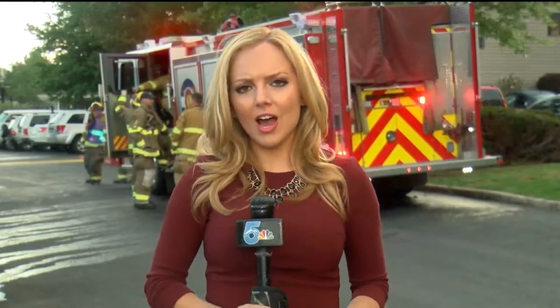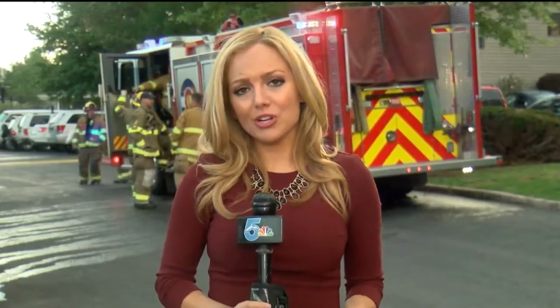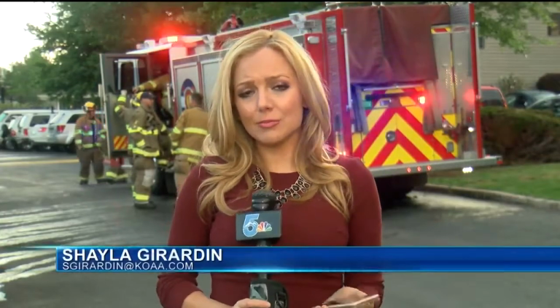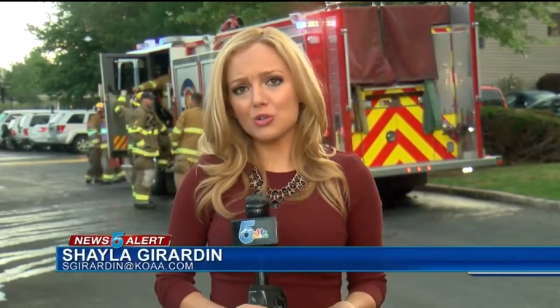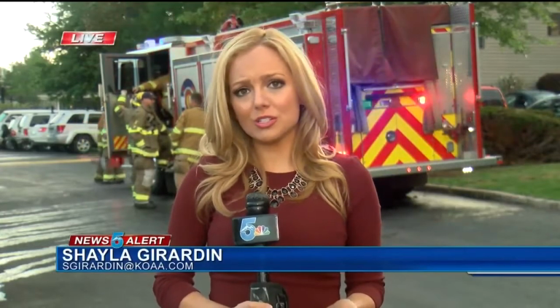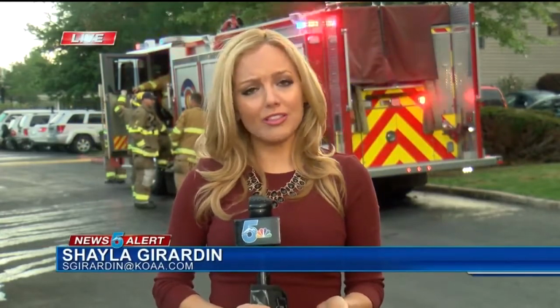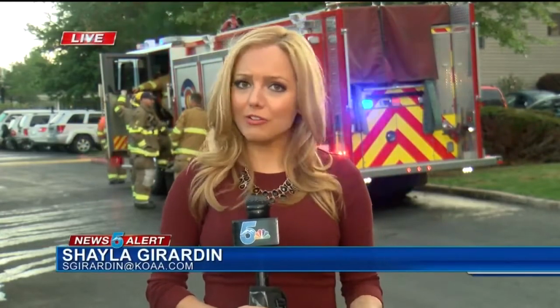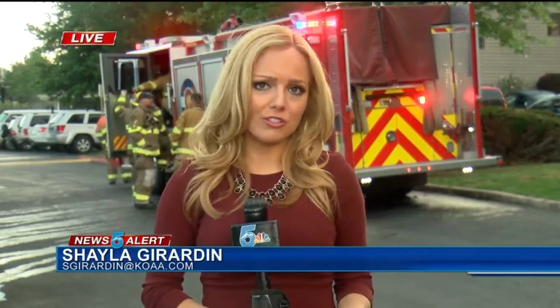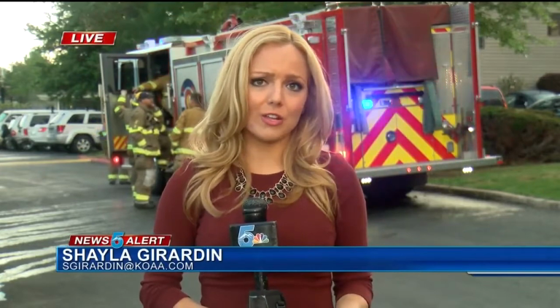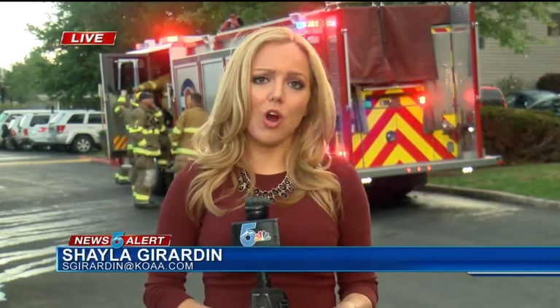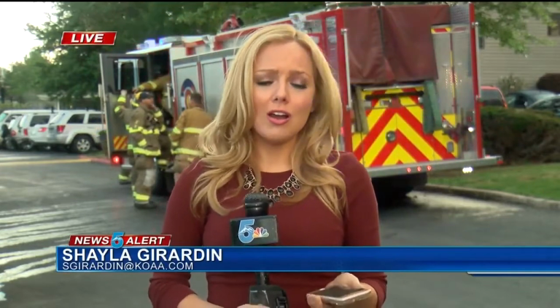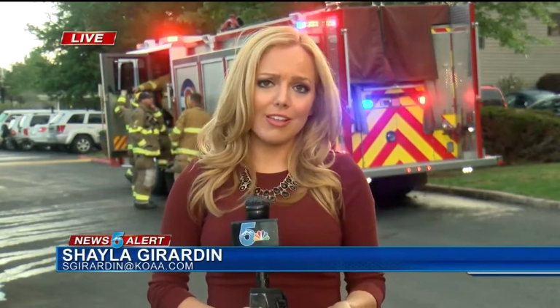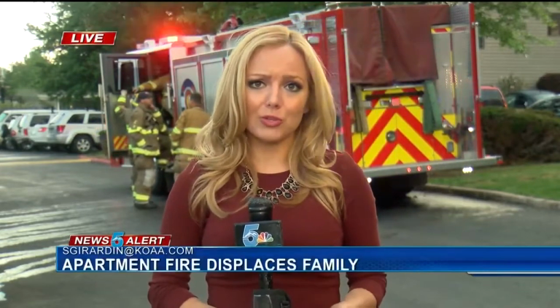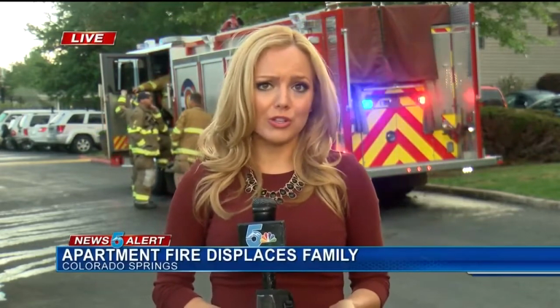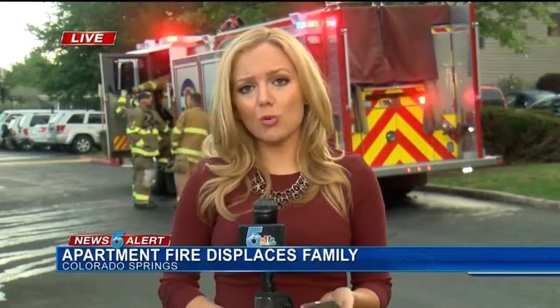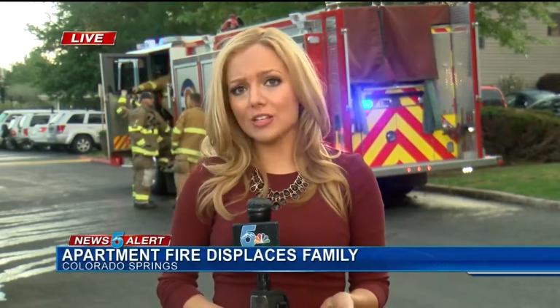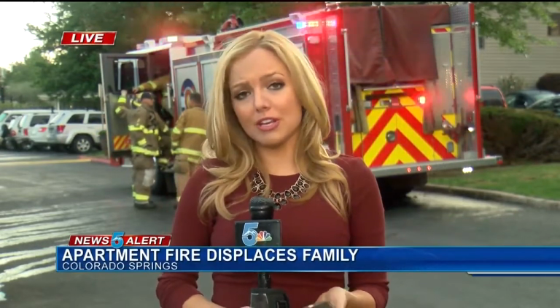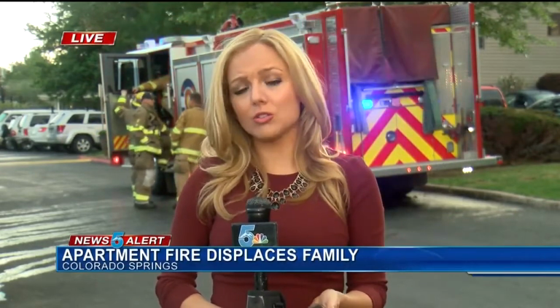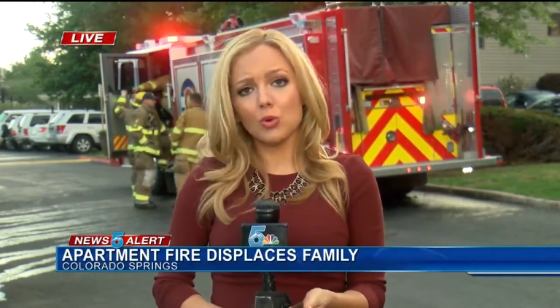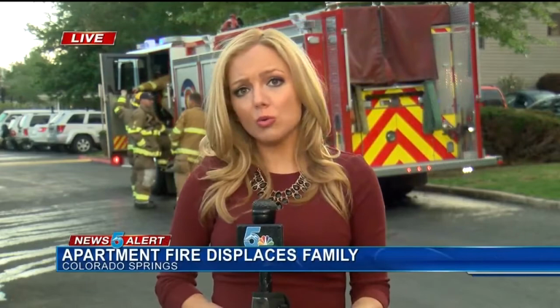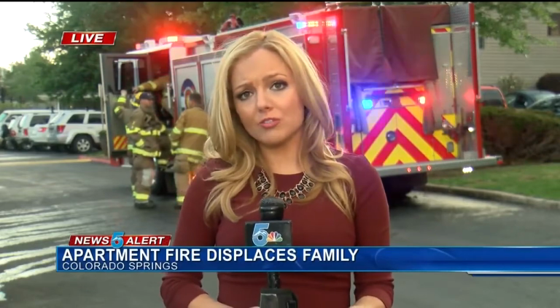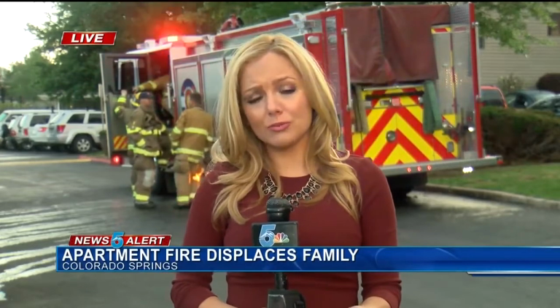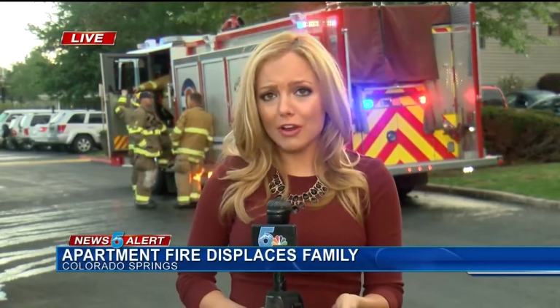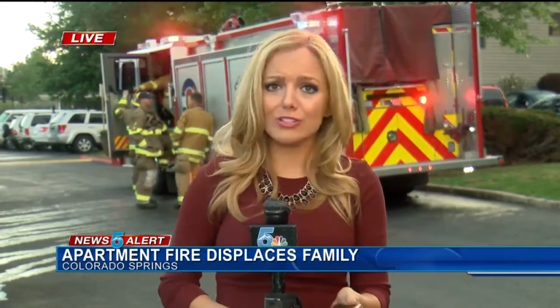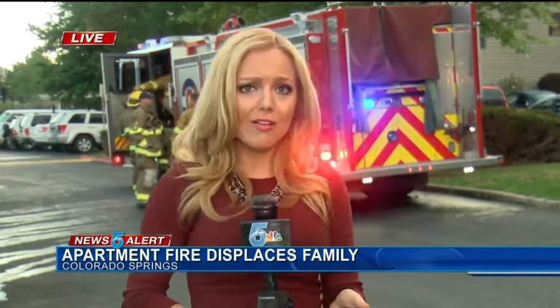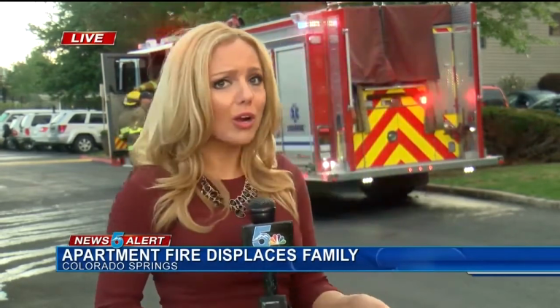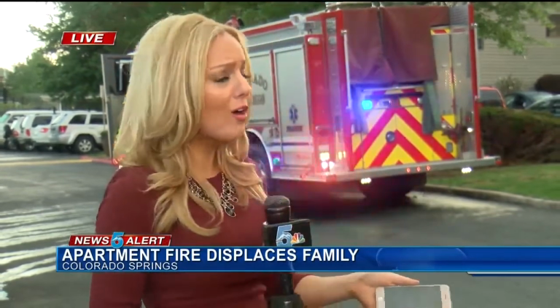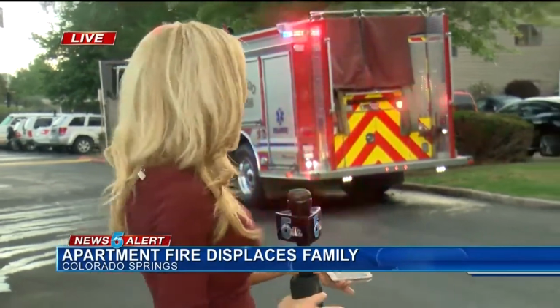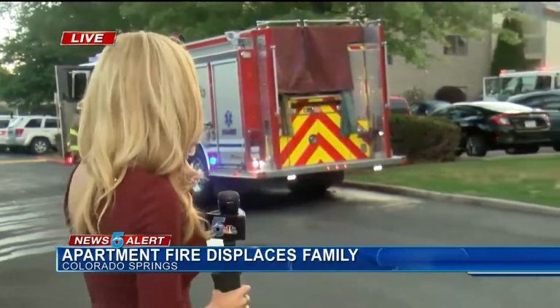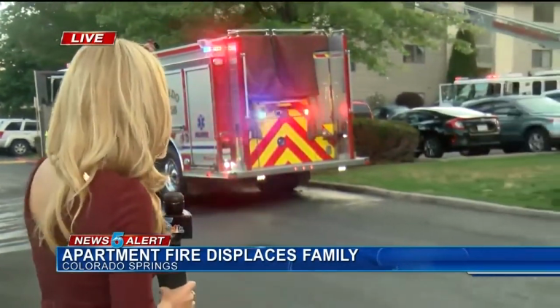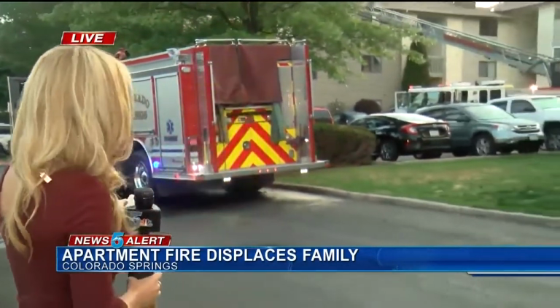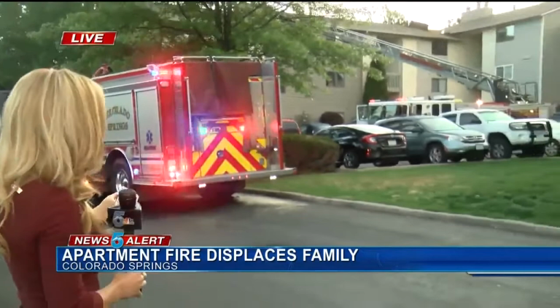Some good news this morning — the very first of these evacuees are being allowed to return to their homes as we speak. There were also no reports of injuries, but these firefighters still have their work cut out for them. You can see several crews behind me.